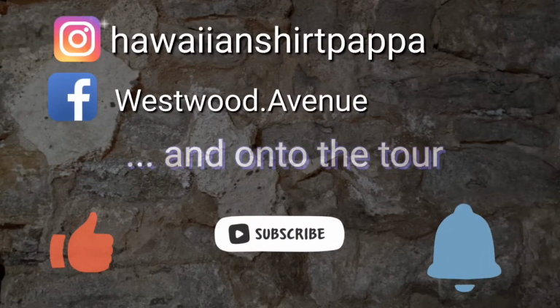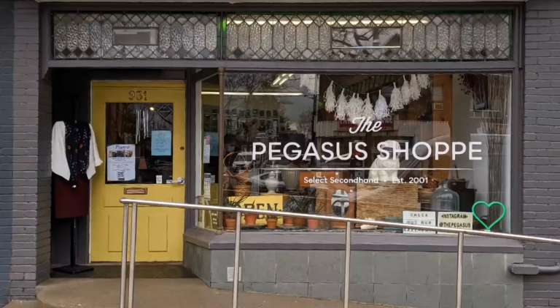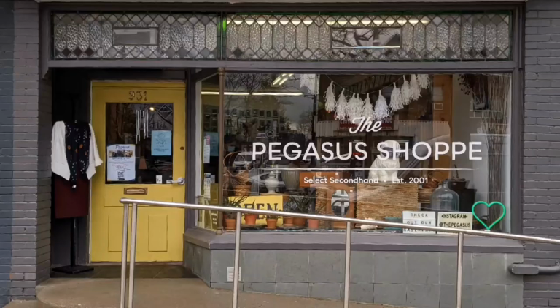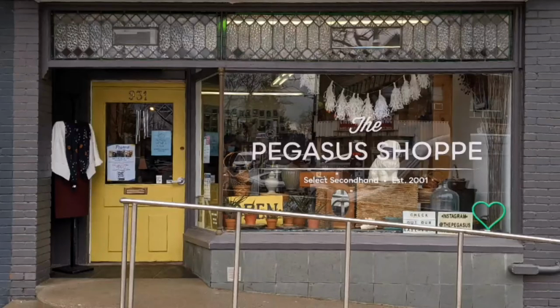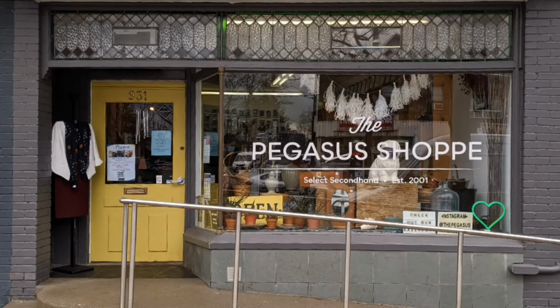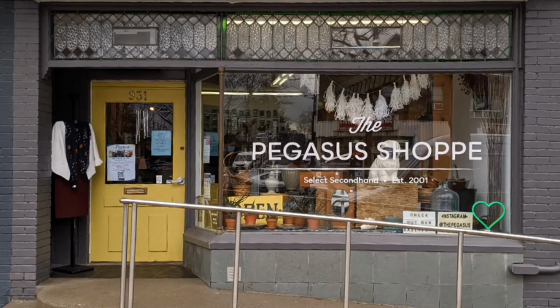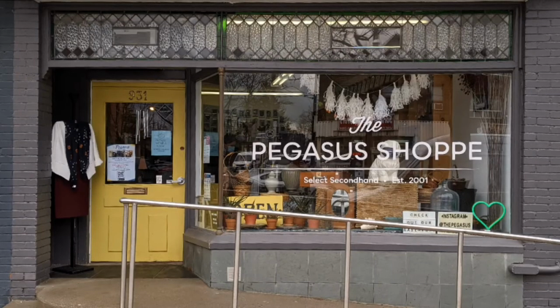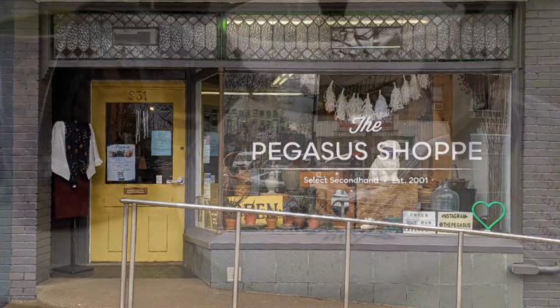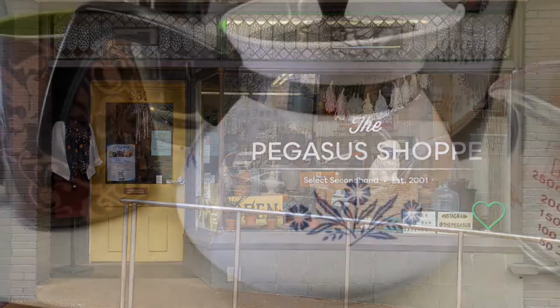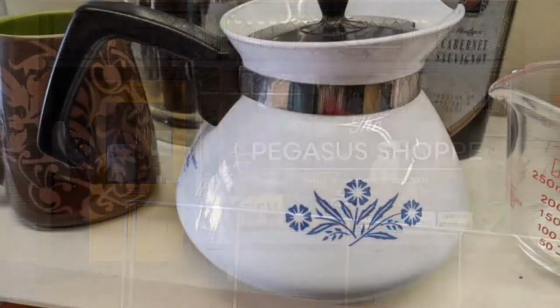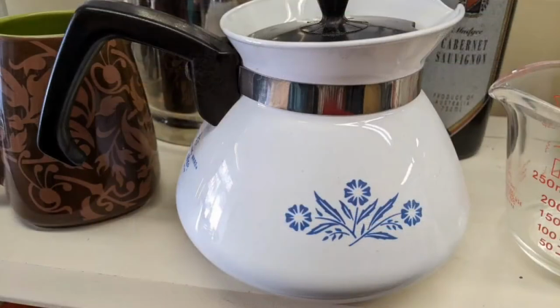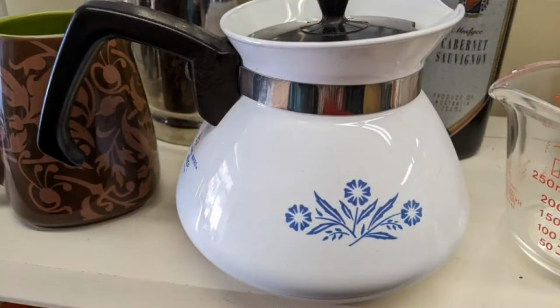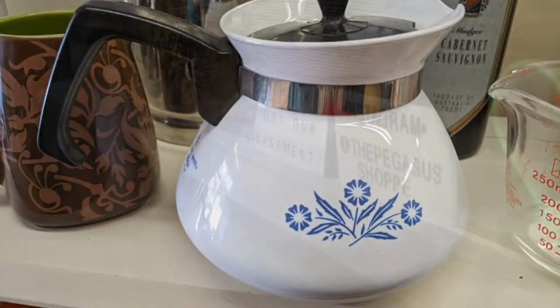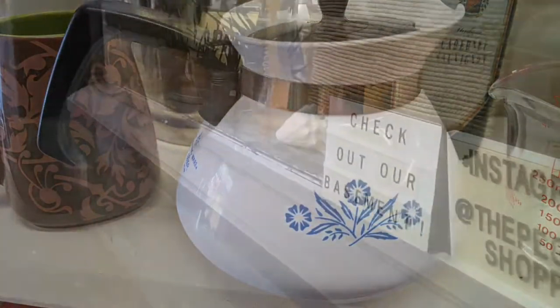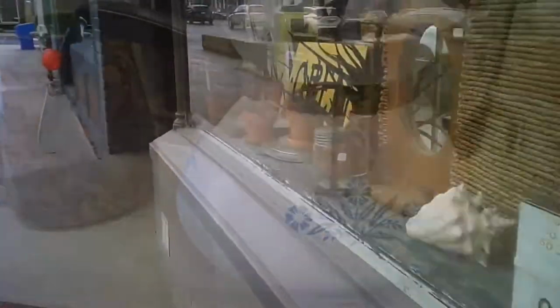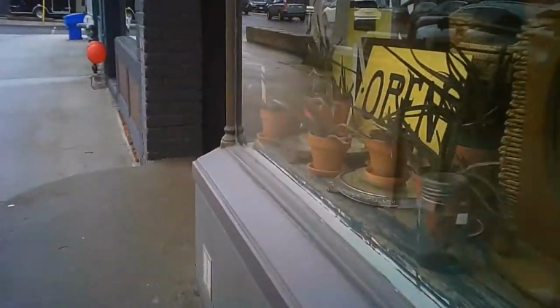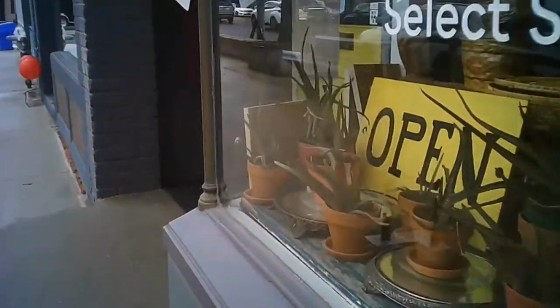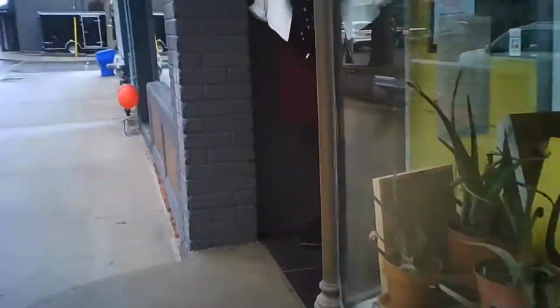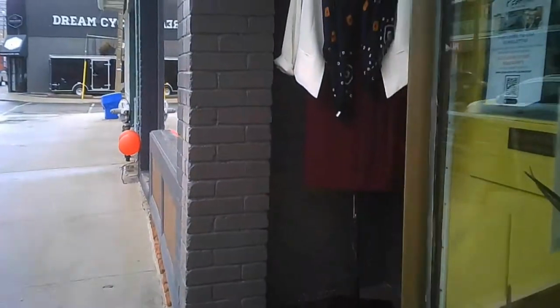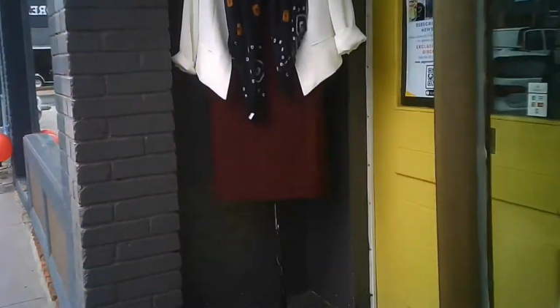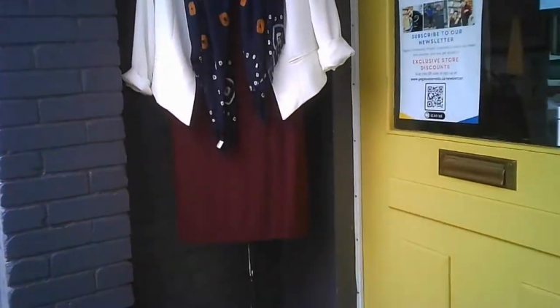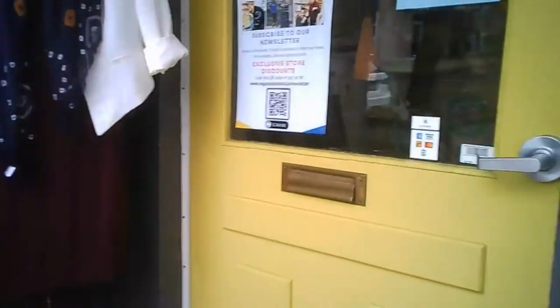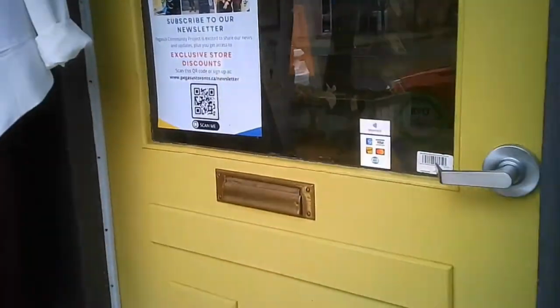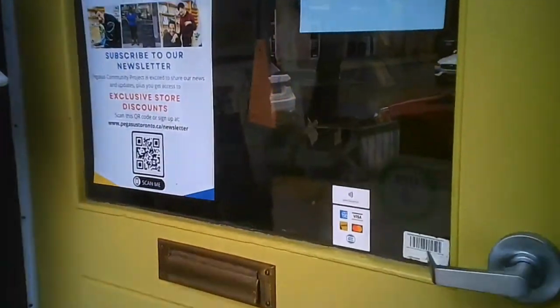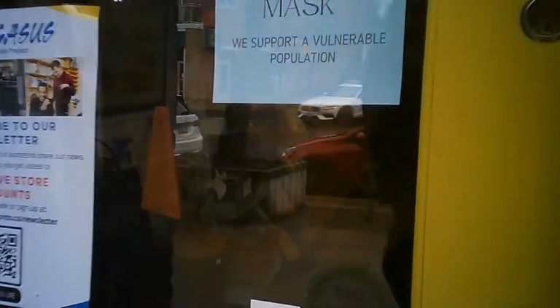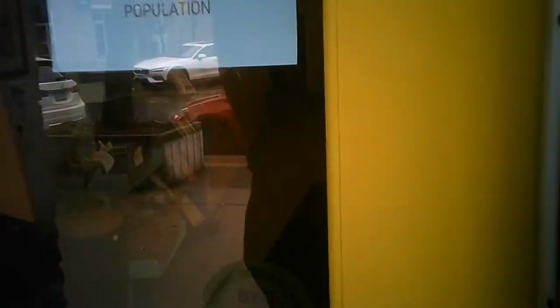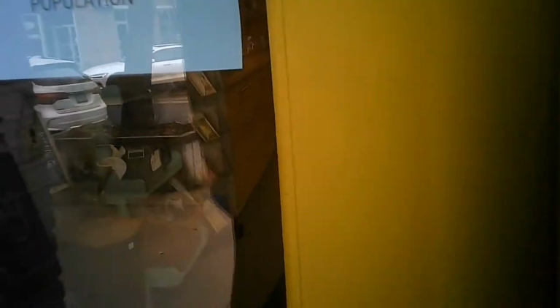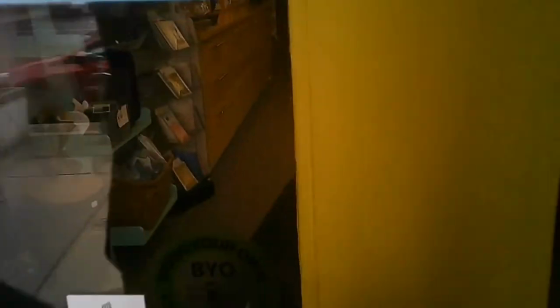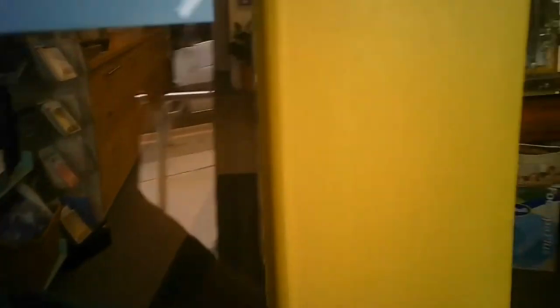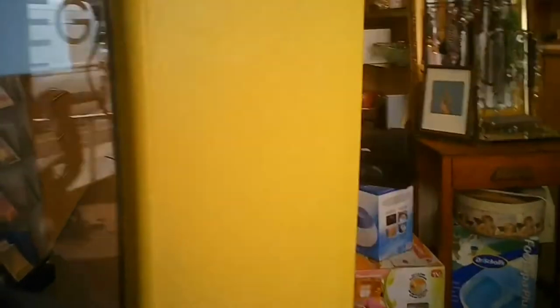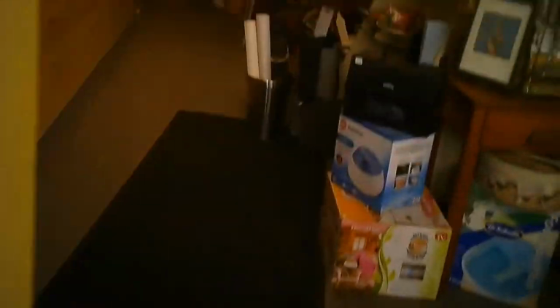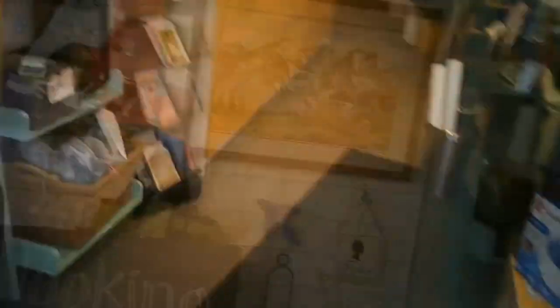Hello and welcome to a tour of the Pegasus shop on Kingston Road in Toronto. A very lovely shop, really cool, interesting items within.